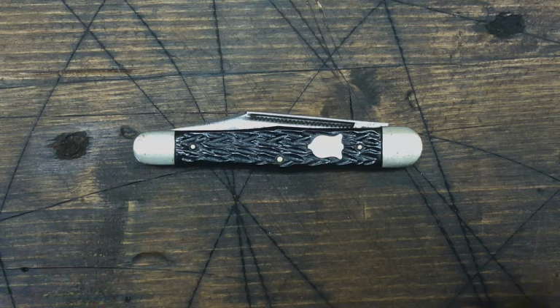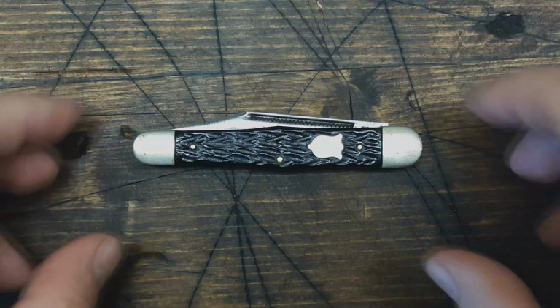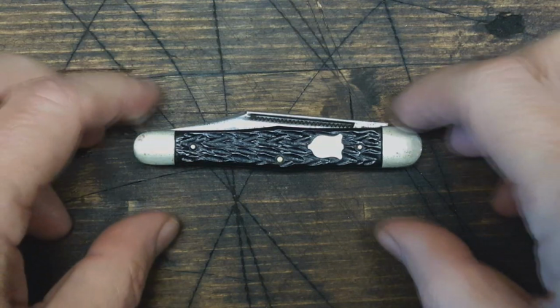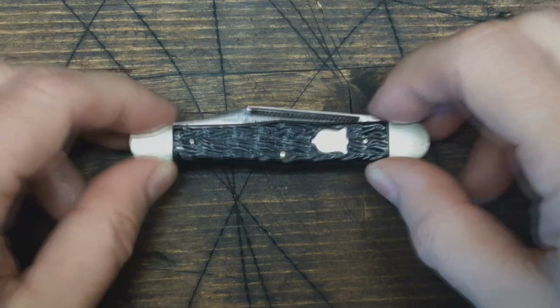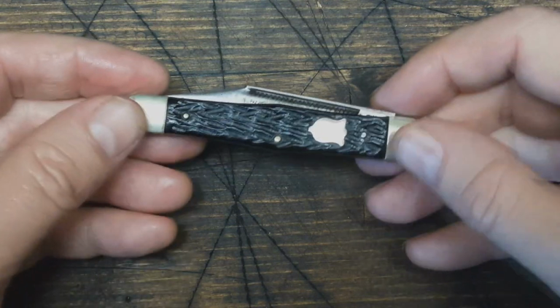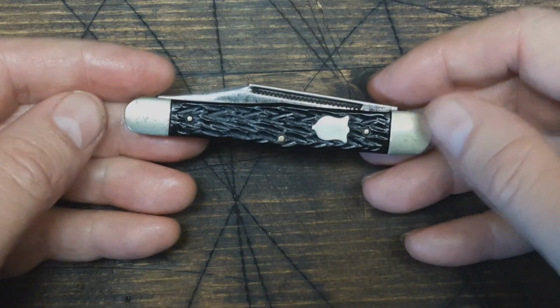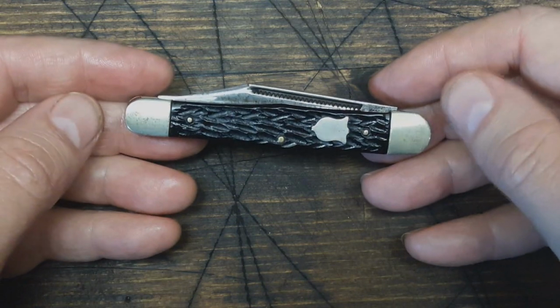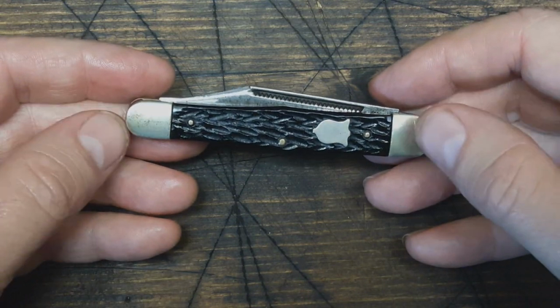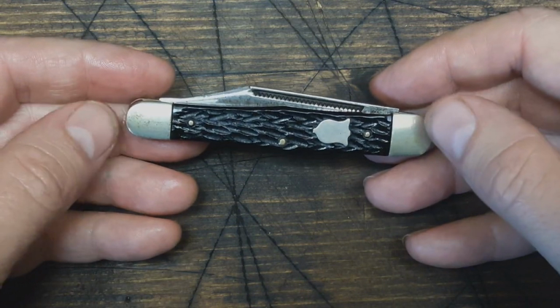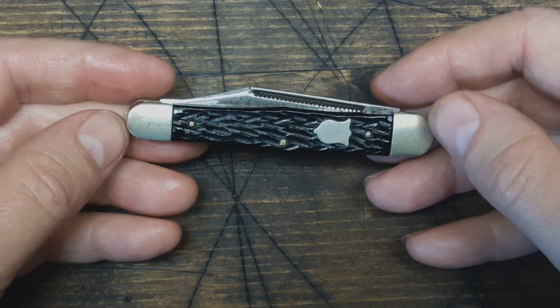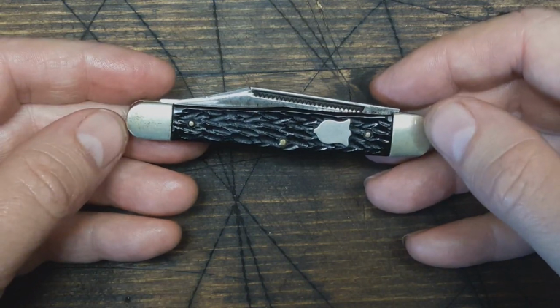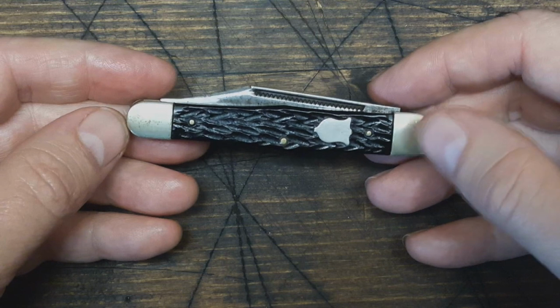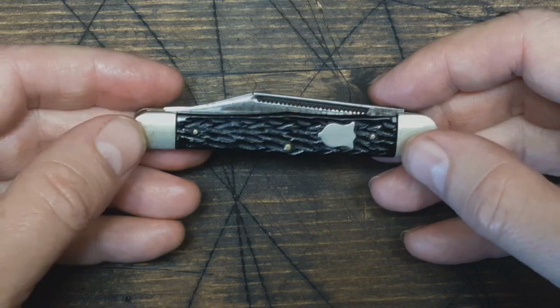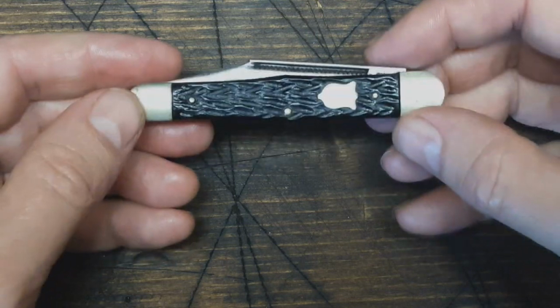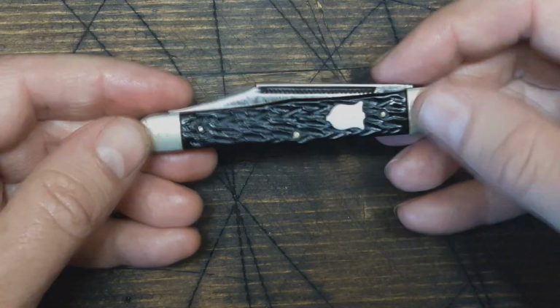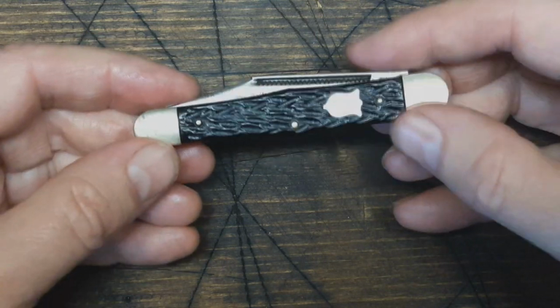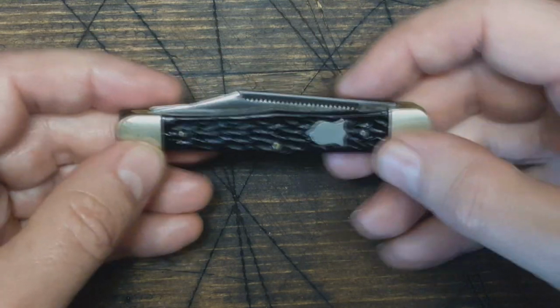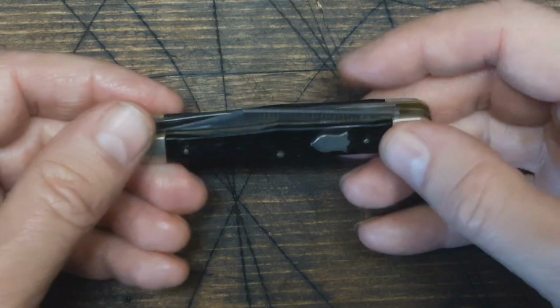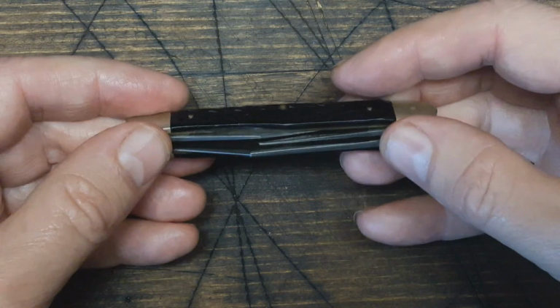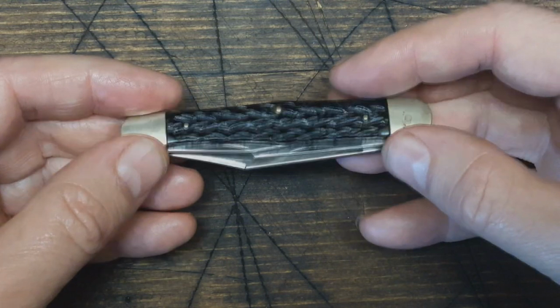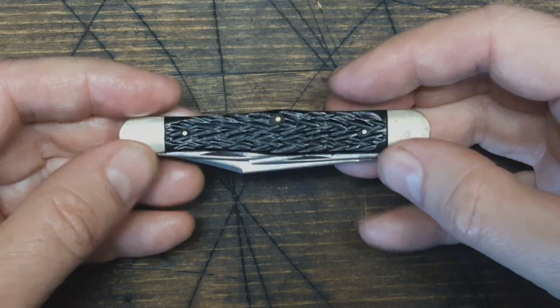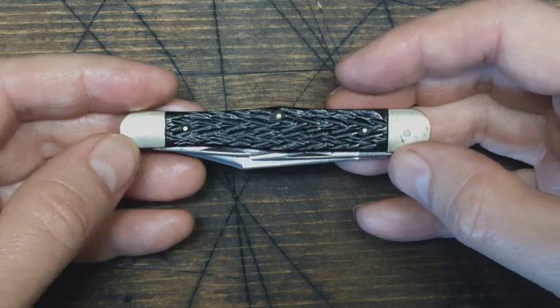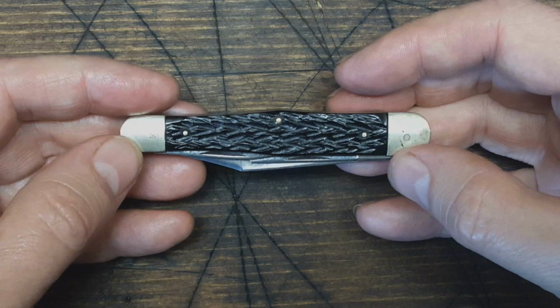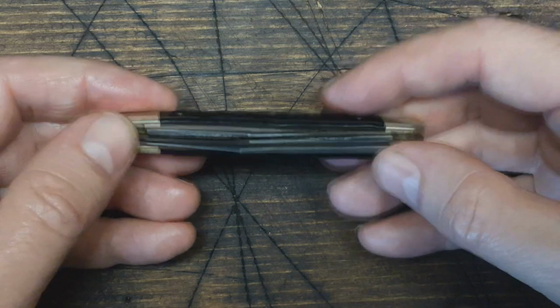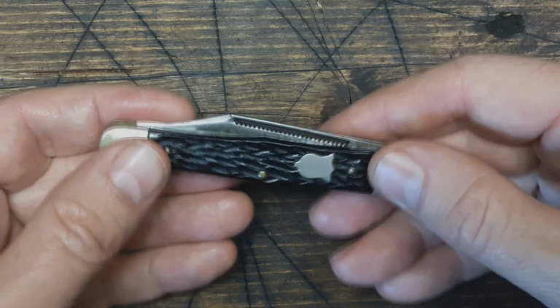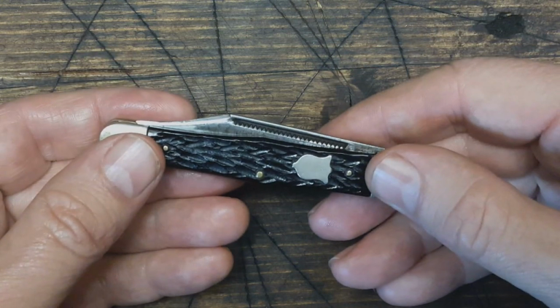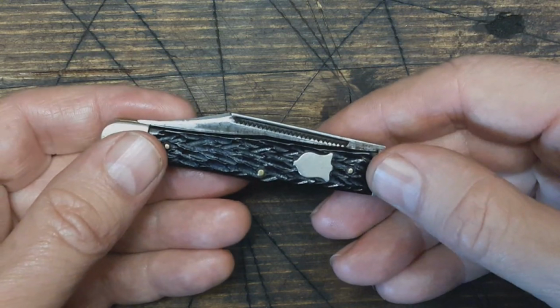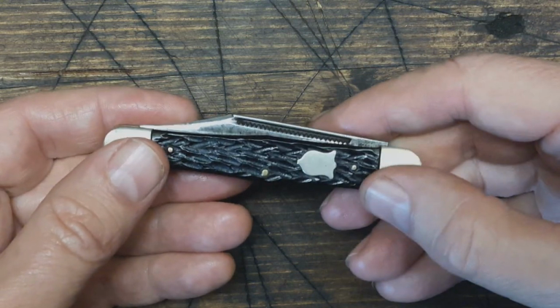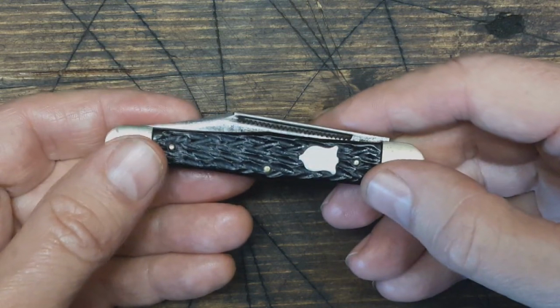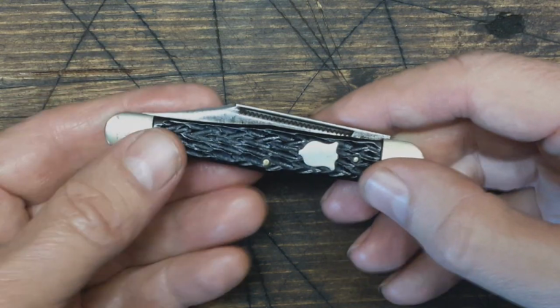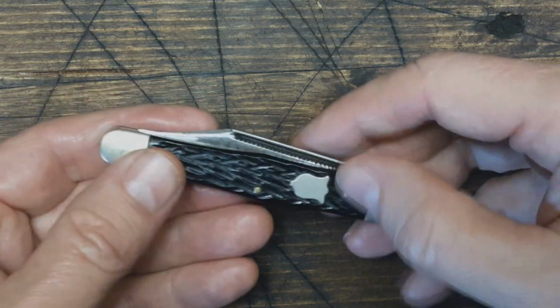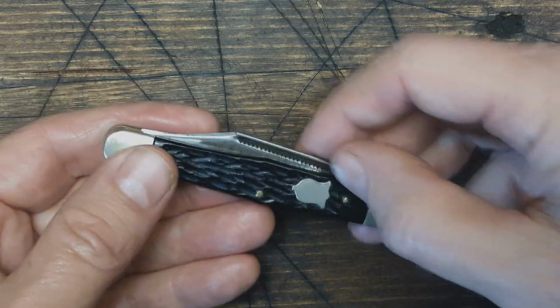Hey guys, Dirt and Rust here. I've got a pocket knife to show you. This has probably got to be one of my top five pocket knives. I've had this one for quite a while and I thought I'd show it to you.